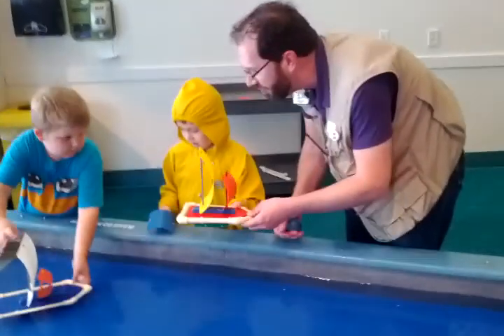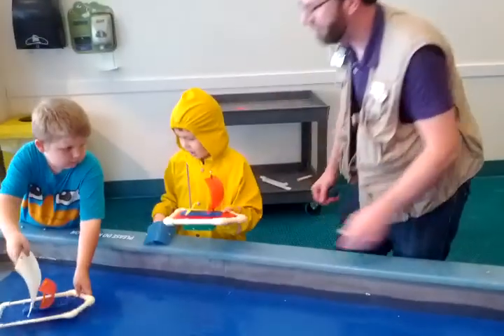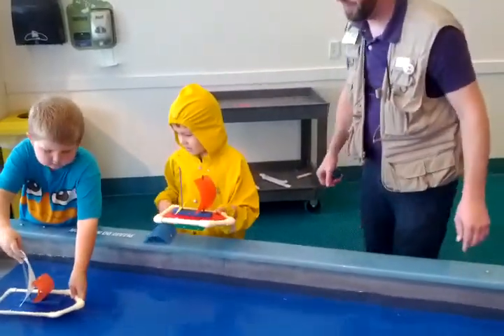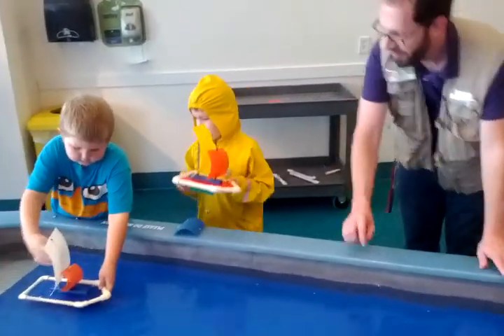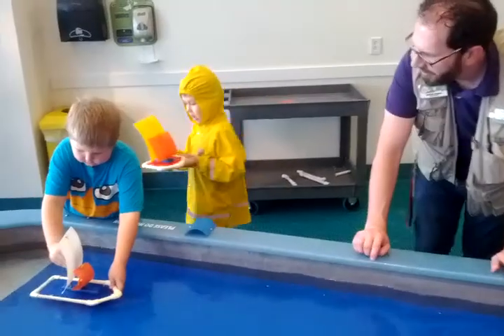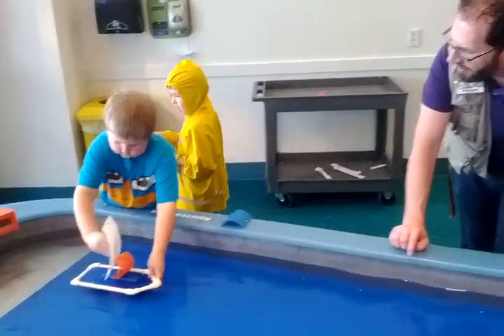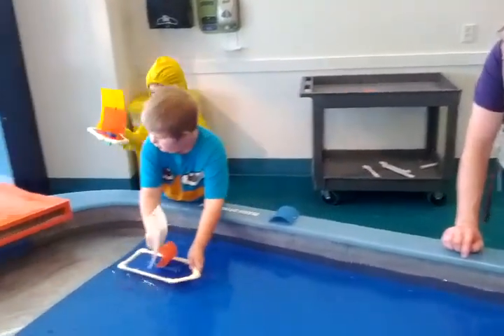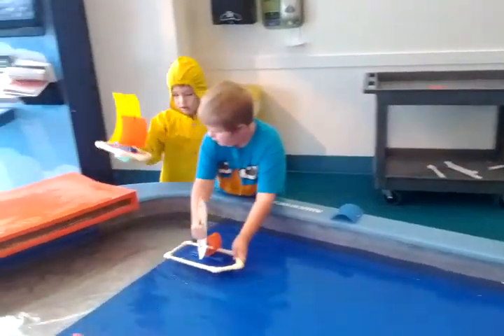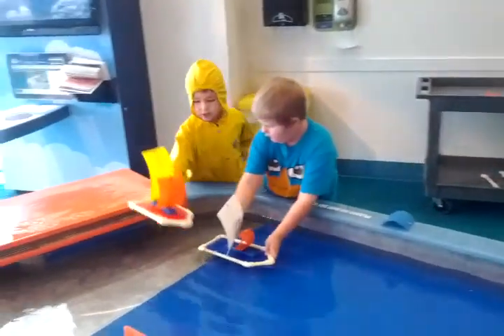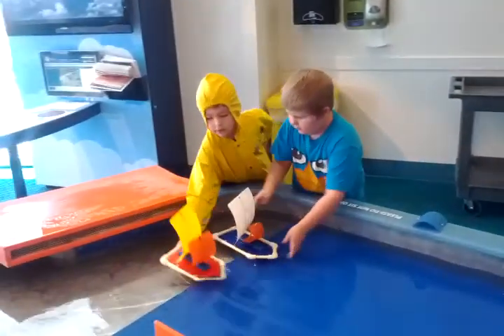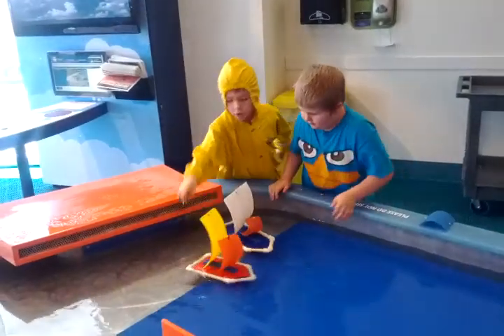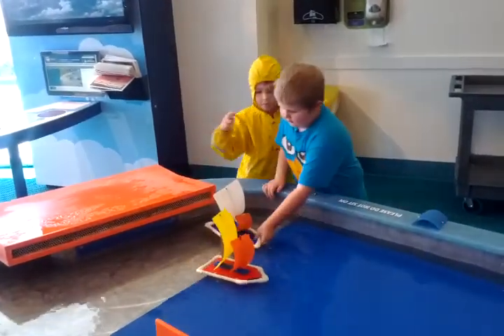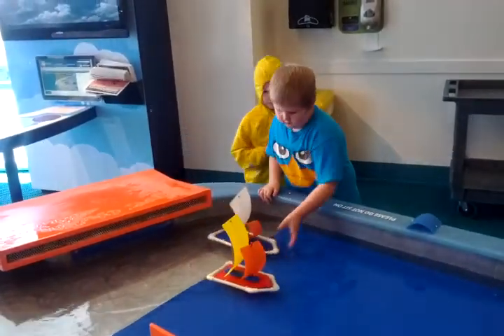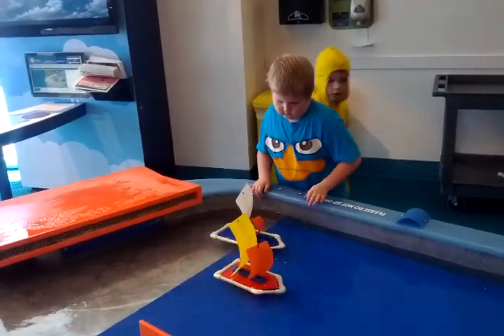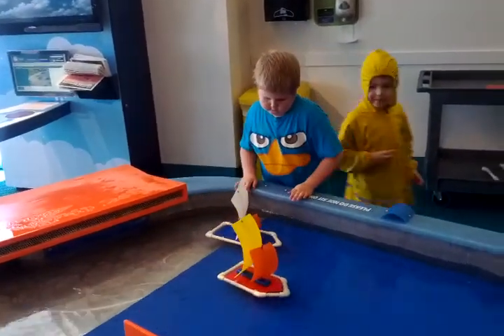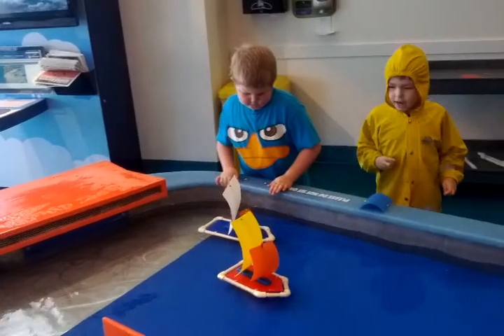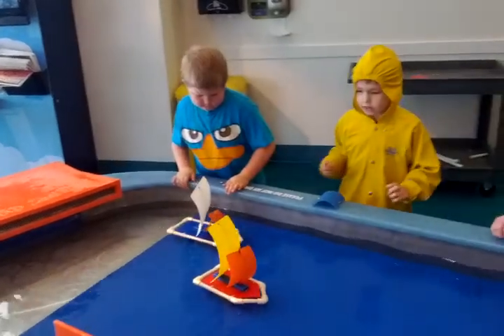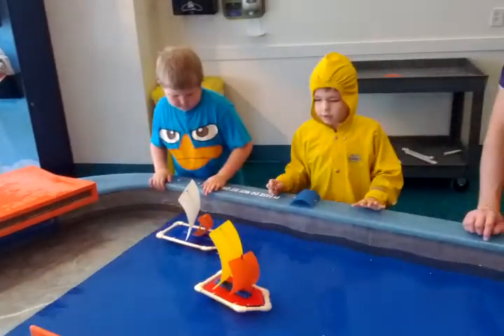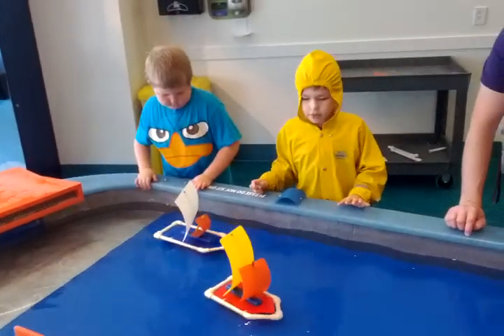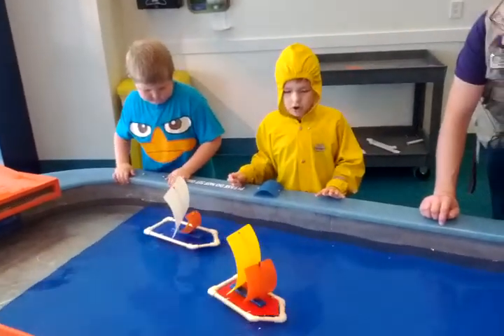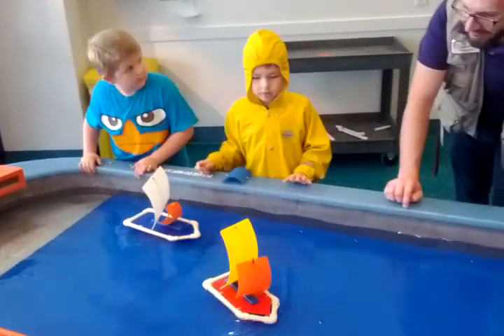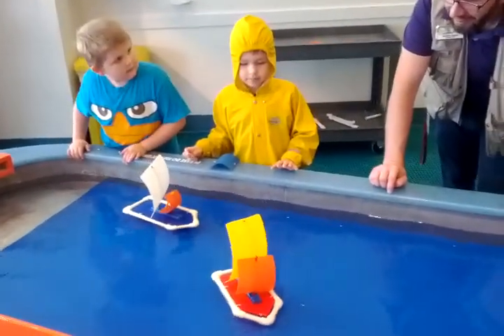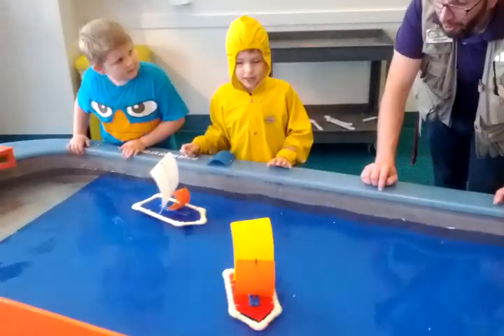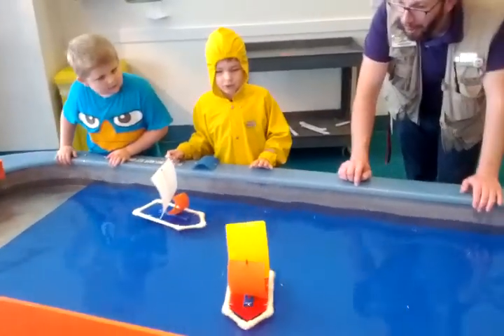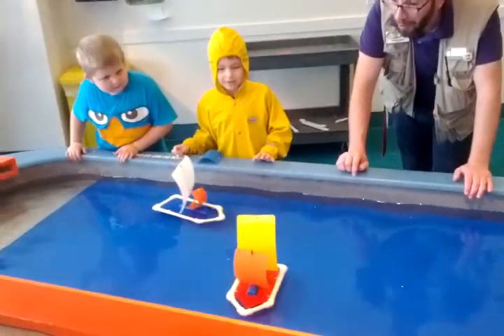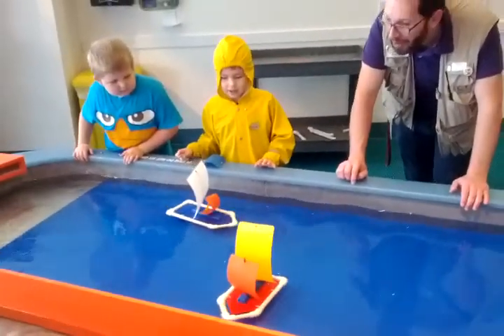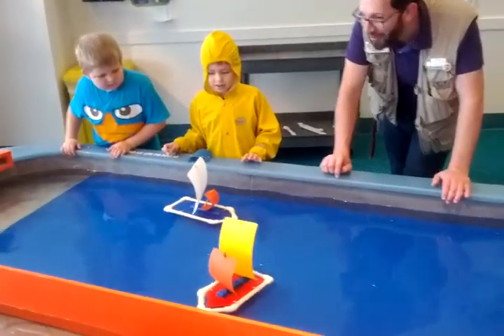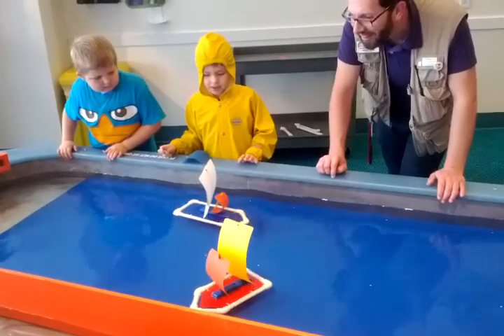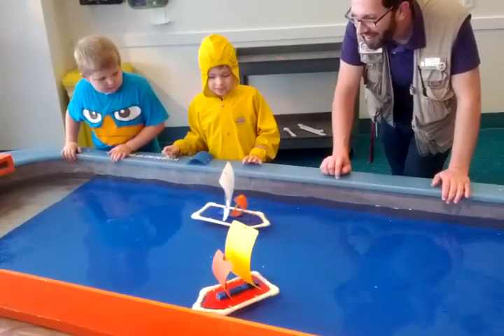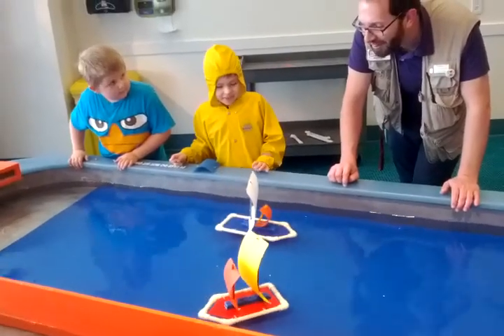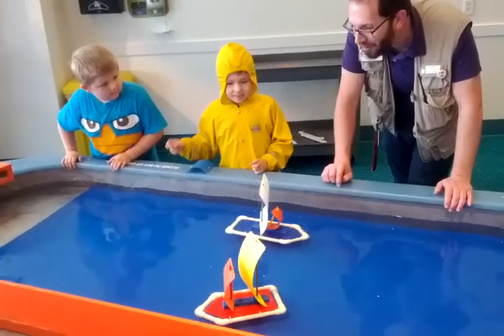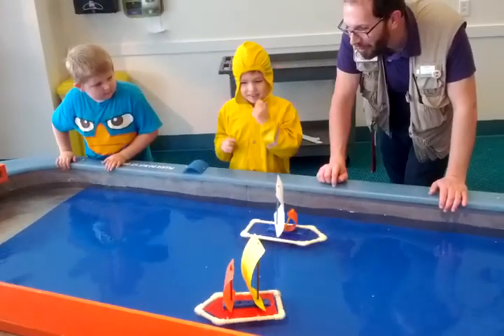Whoa! Hey! Oh, no! He decided to turn around and go home.